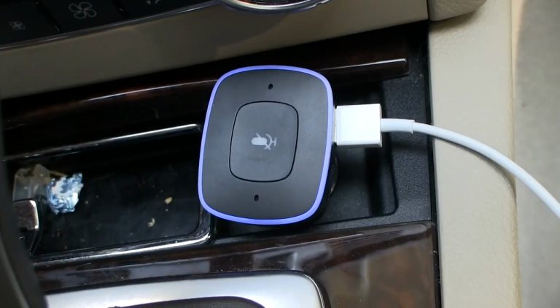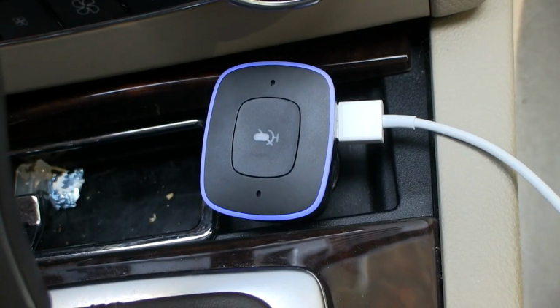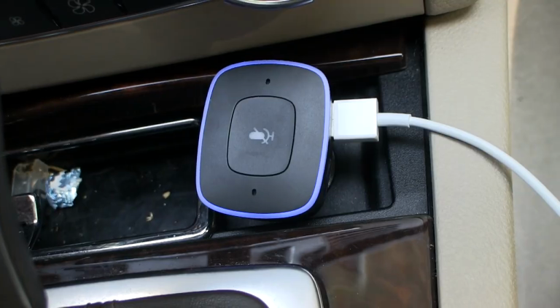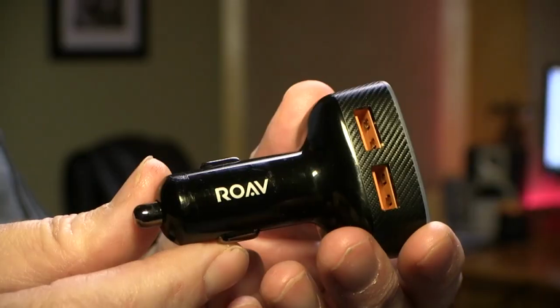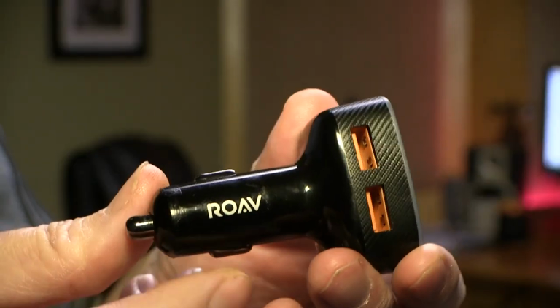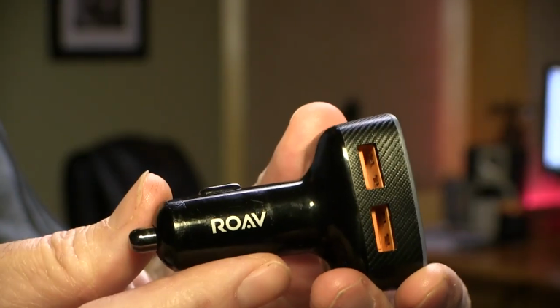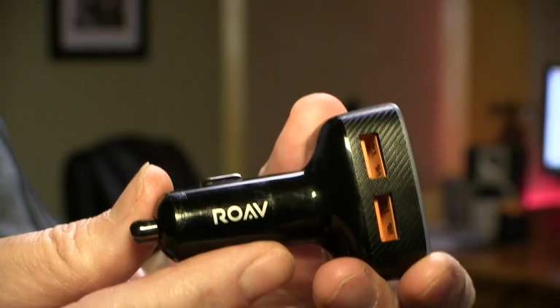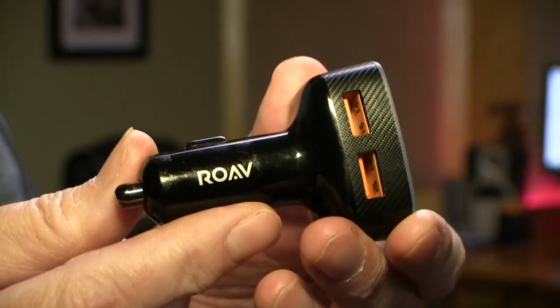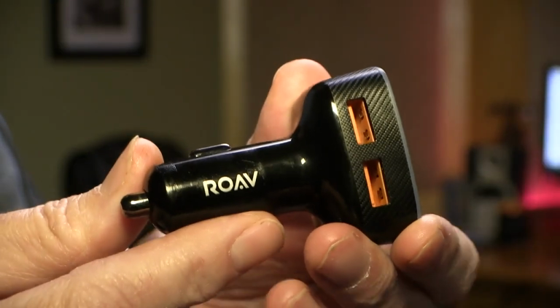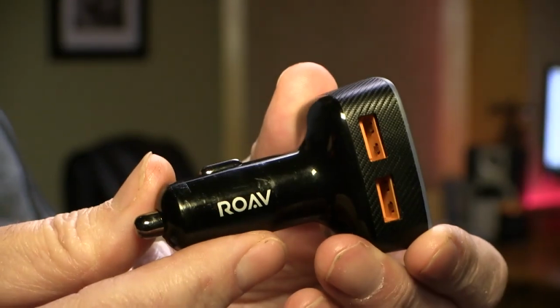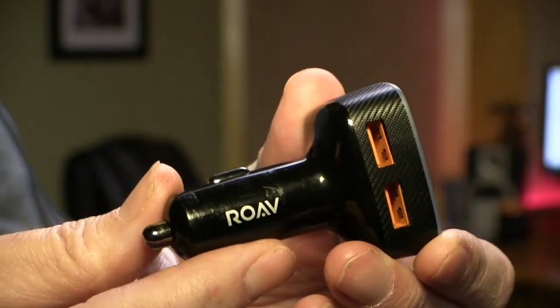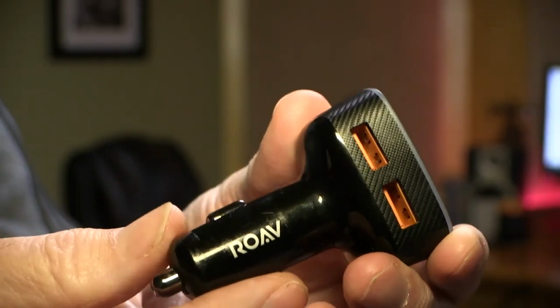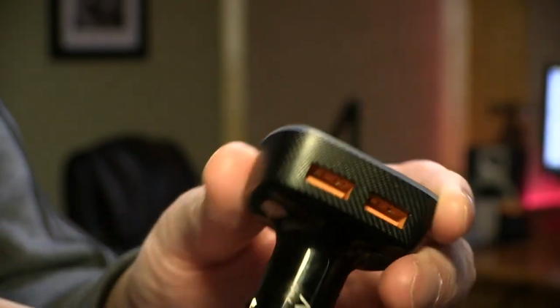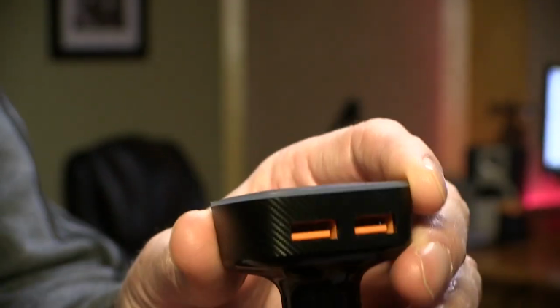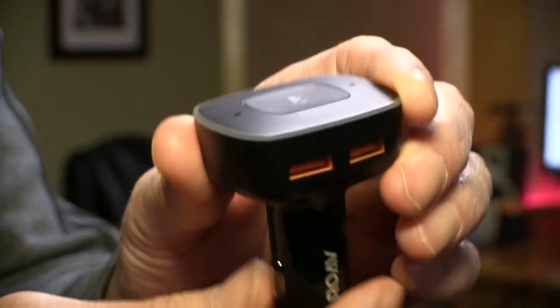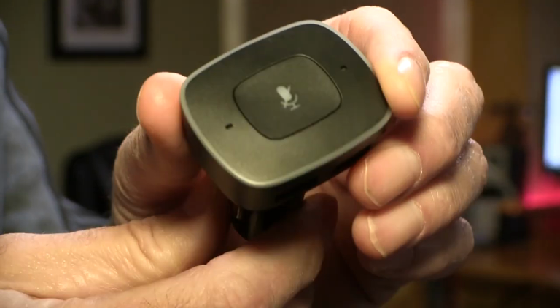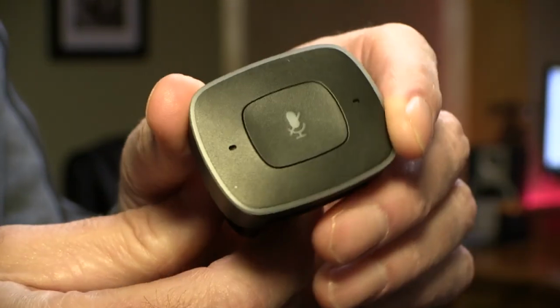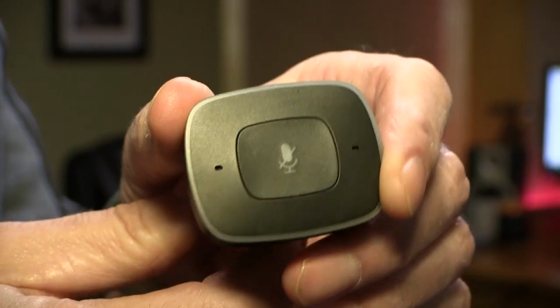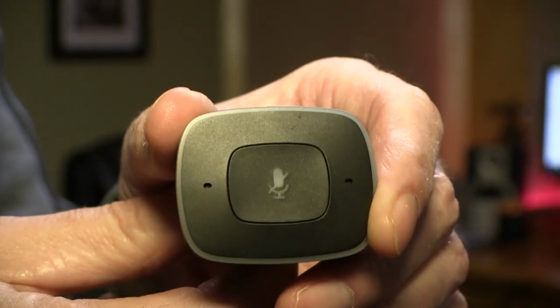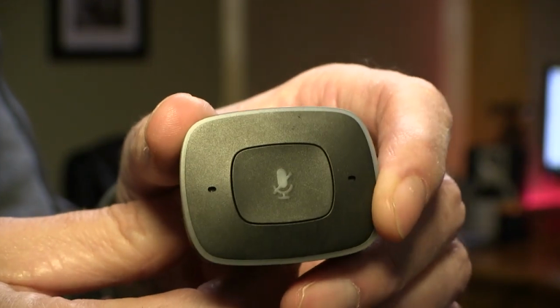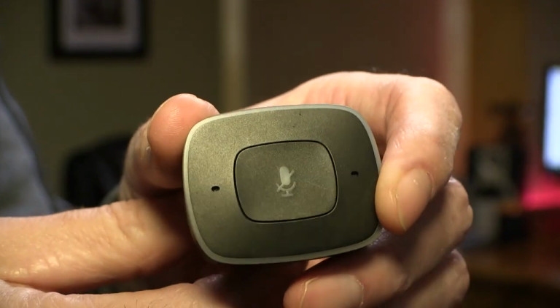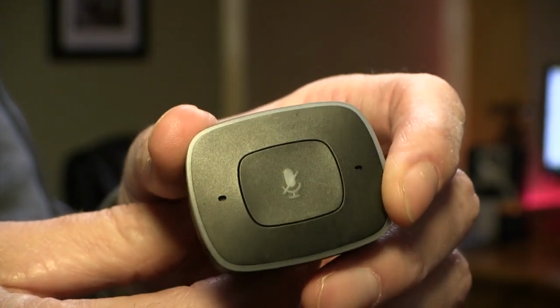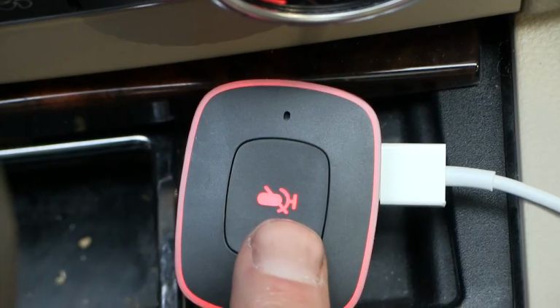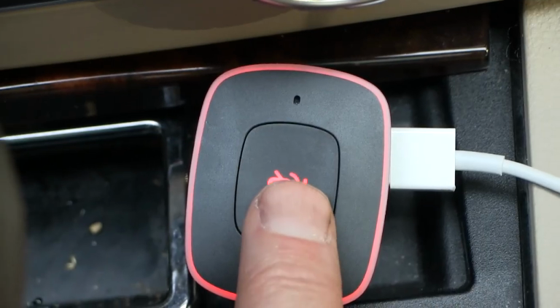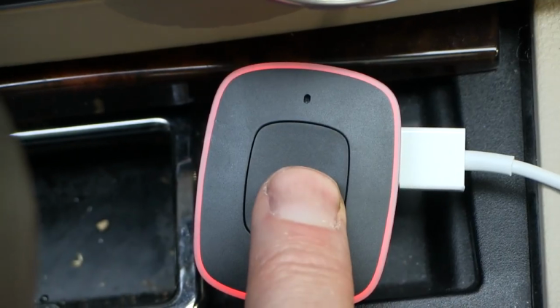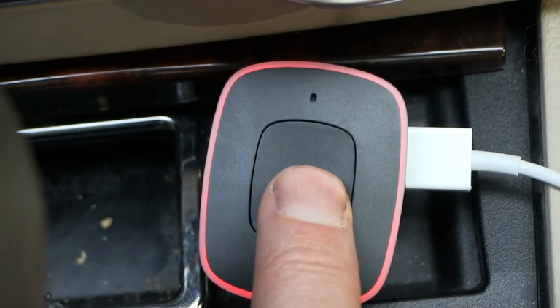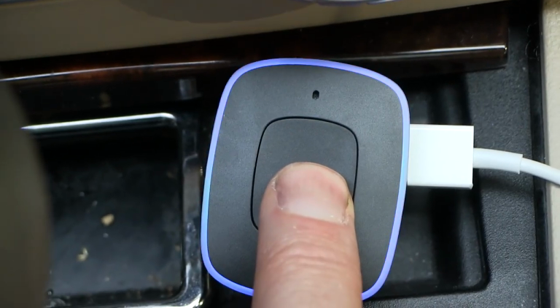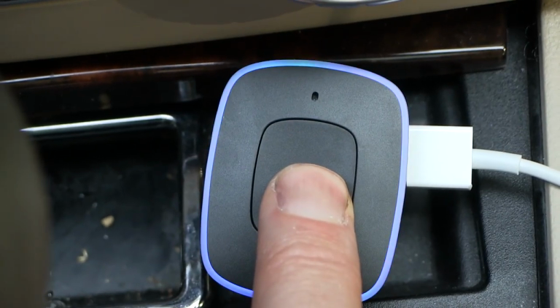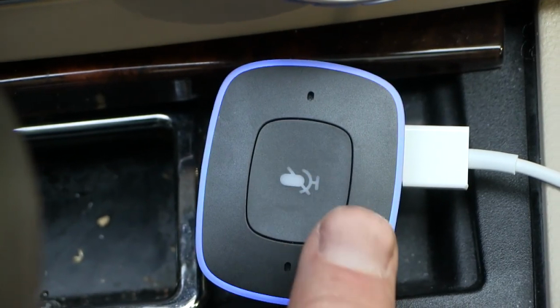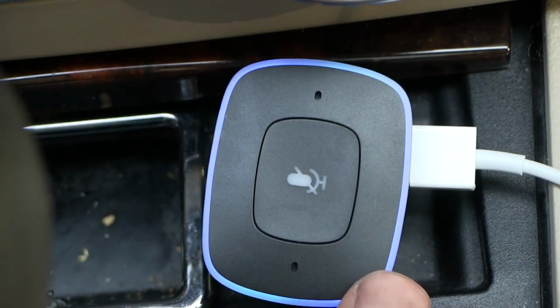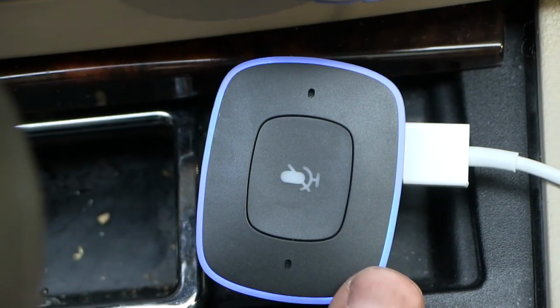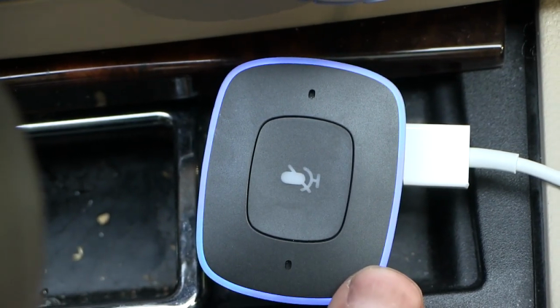Charging a phone in the car requires an adapter, and if they're an Amazon Prime member, the ROAV car charger puts Alexa in the vehicle. She'll answer questions, play music from Amazon Prime, and read audiobooks.